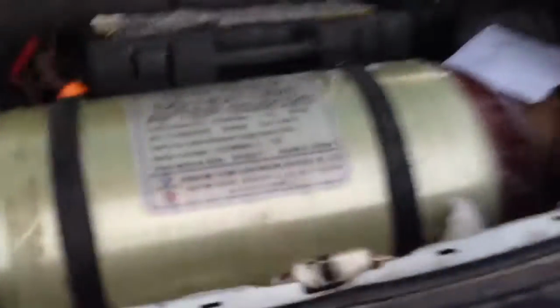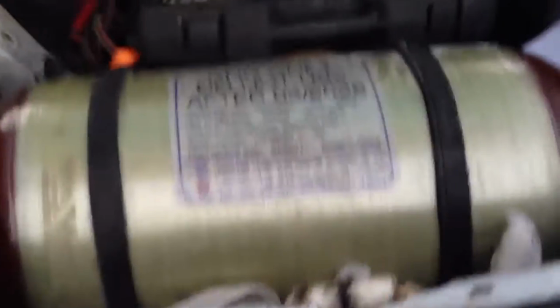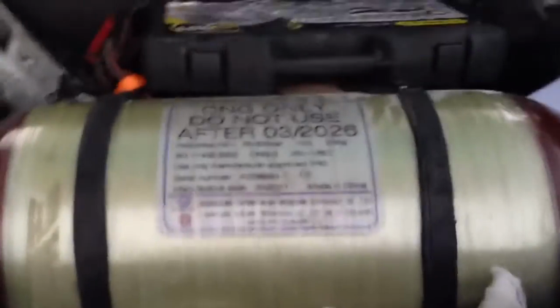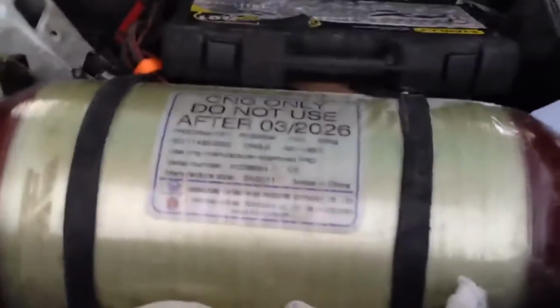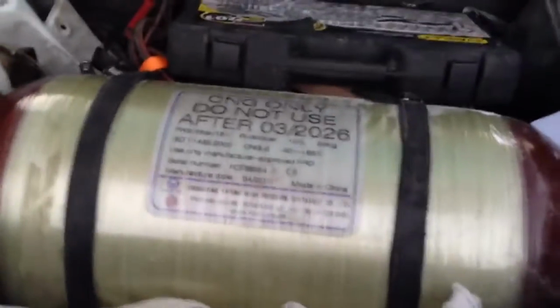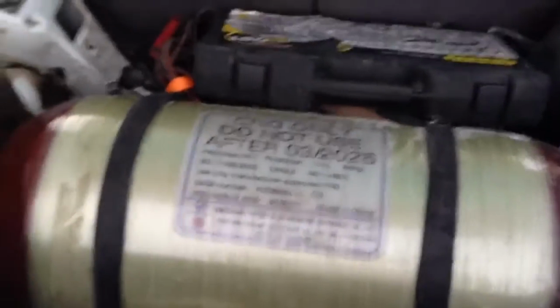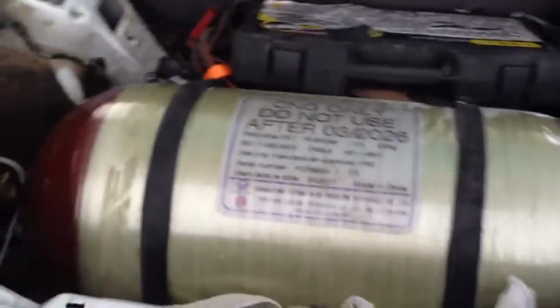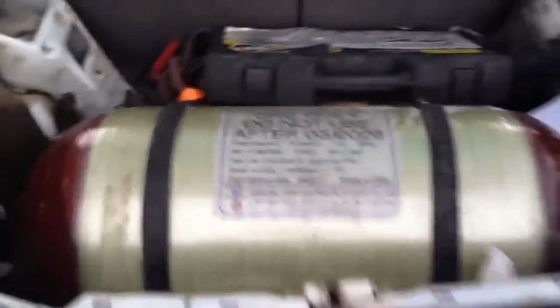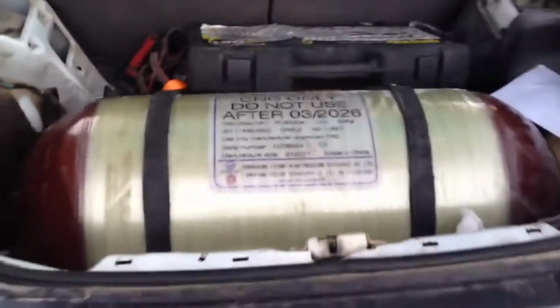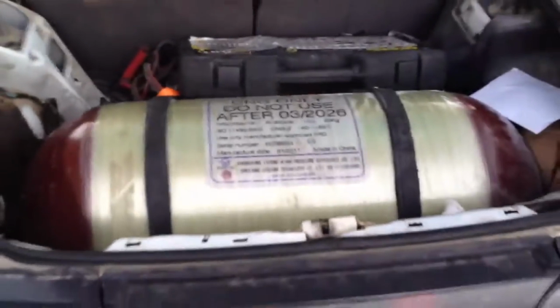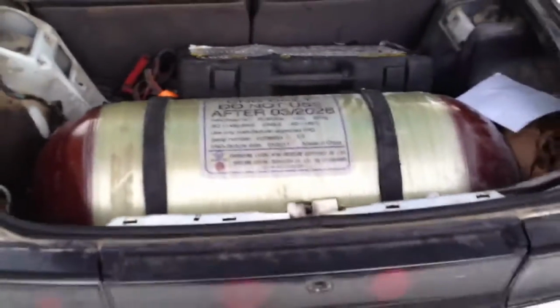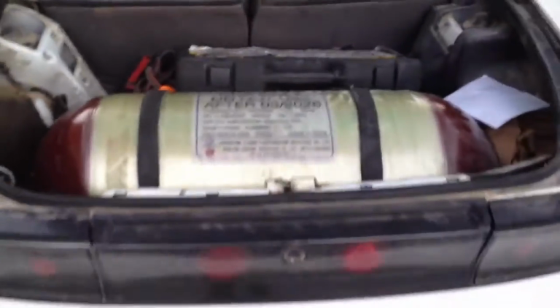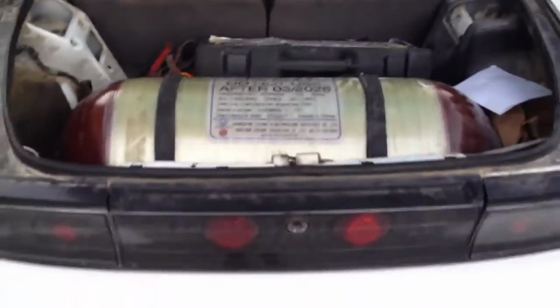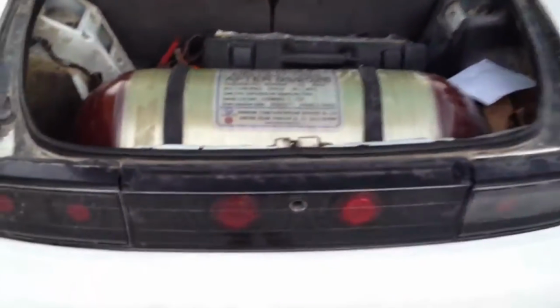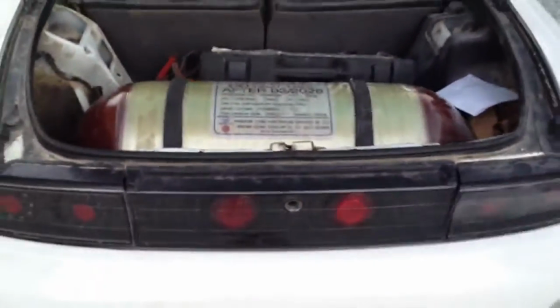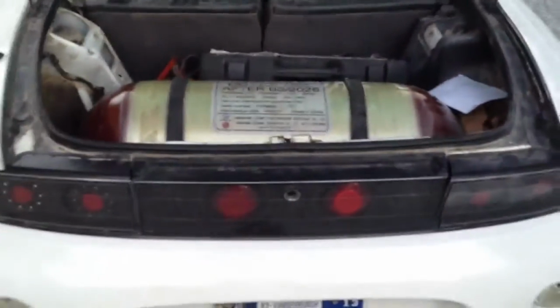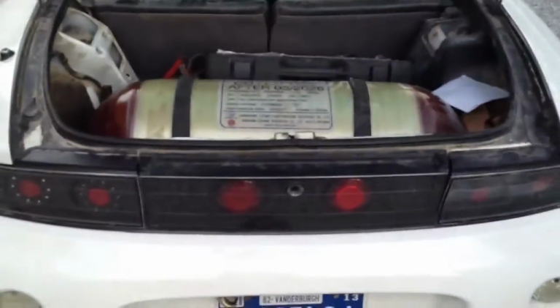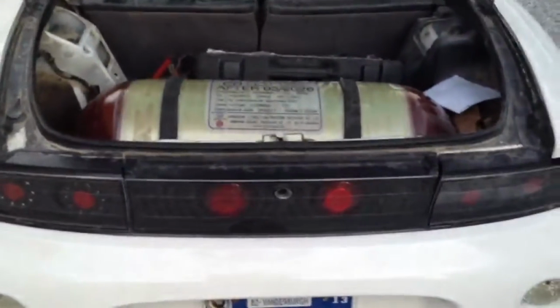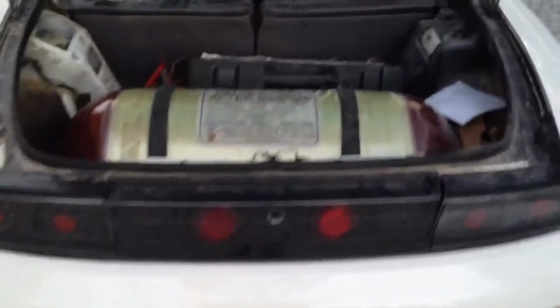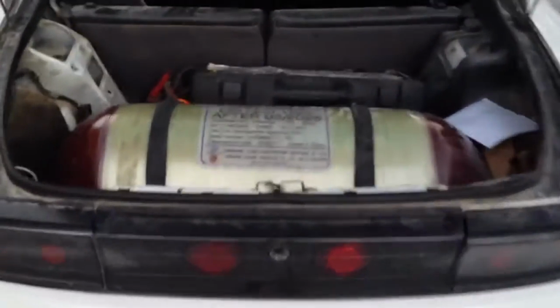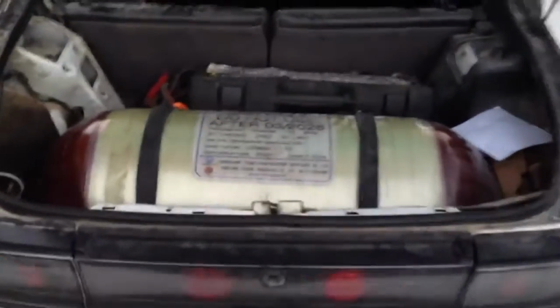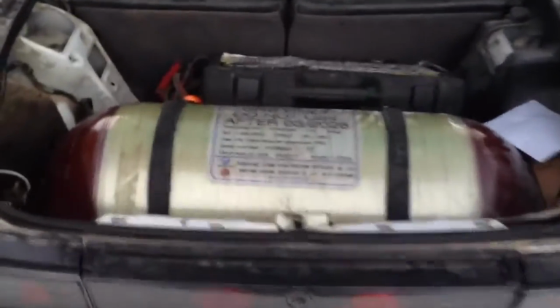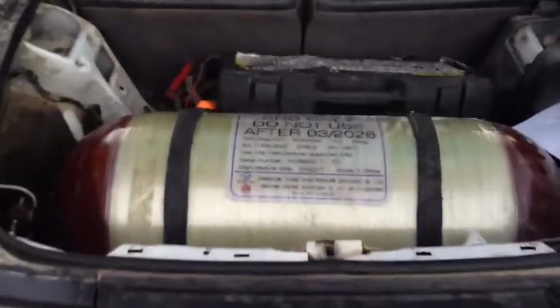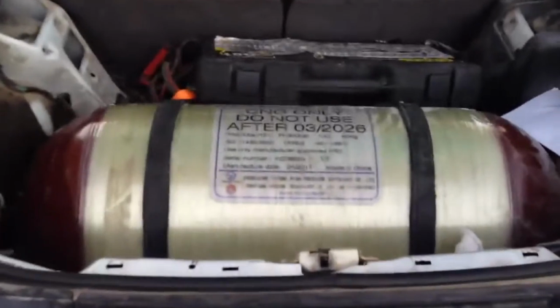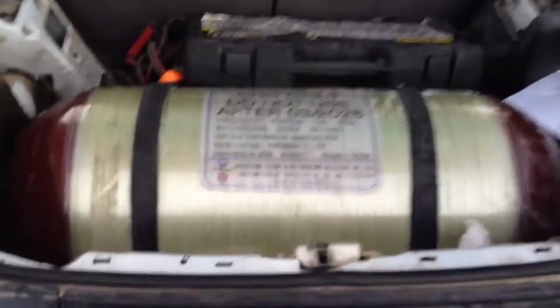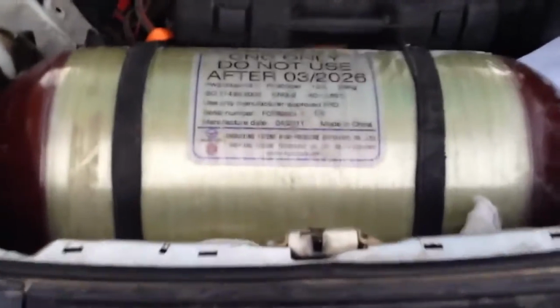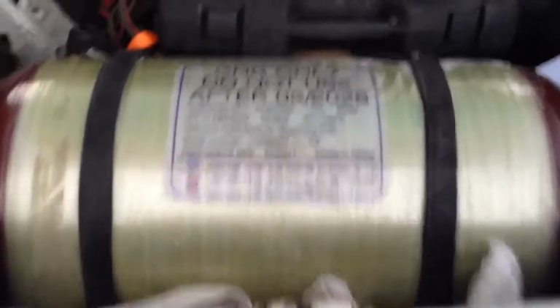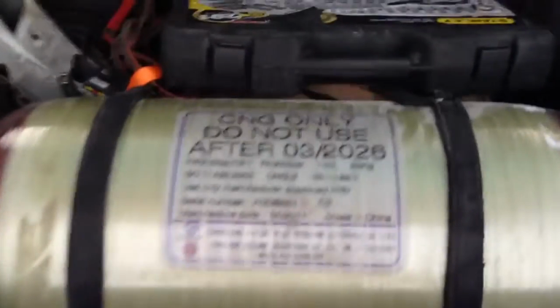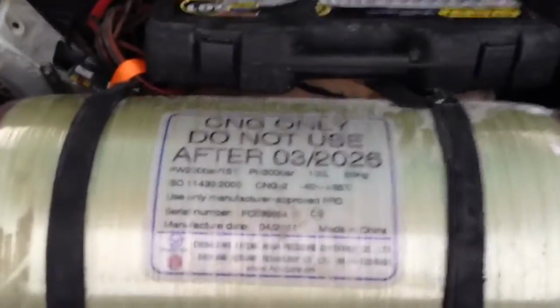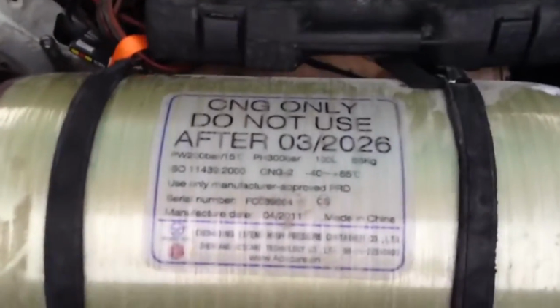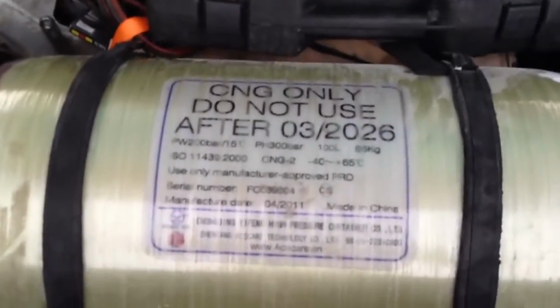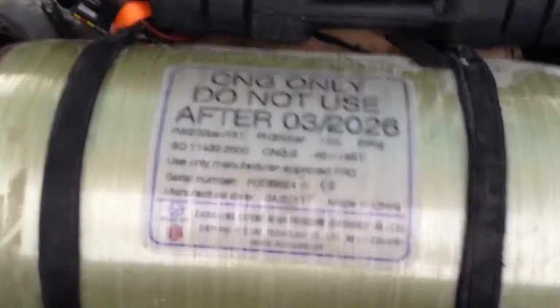Here's my 7 gasoline gallon equivalent Type 2 CNG tank that I got from freedomcng.com.